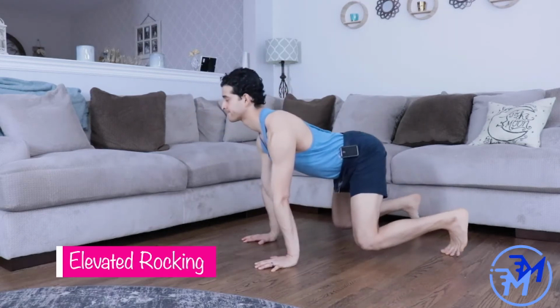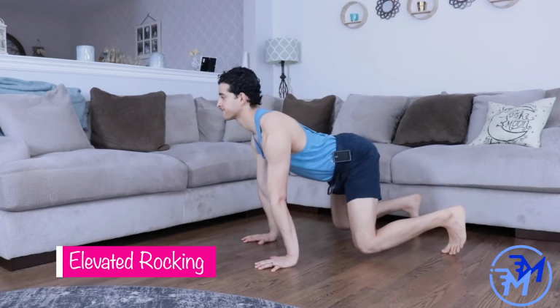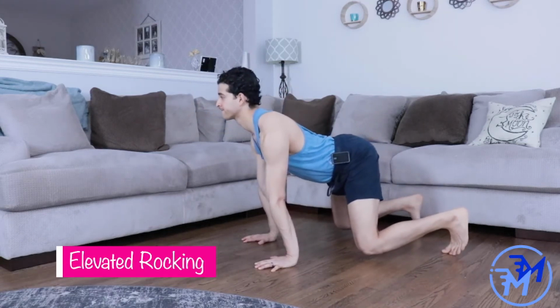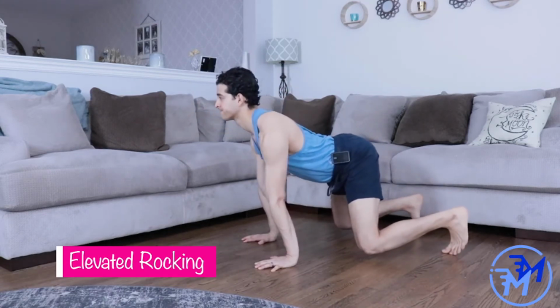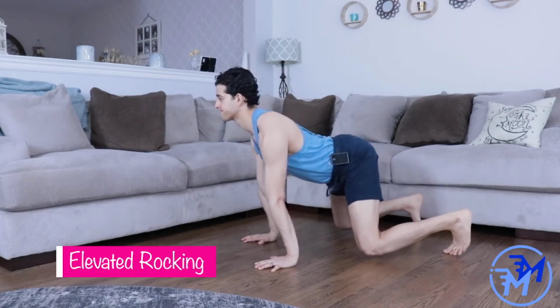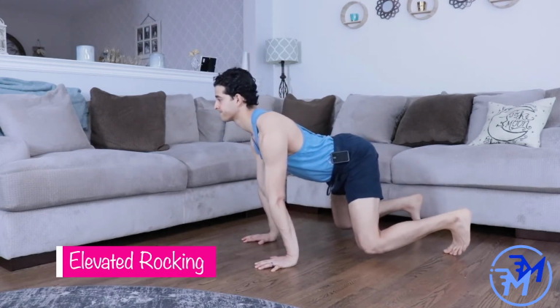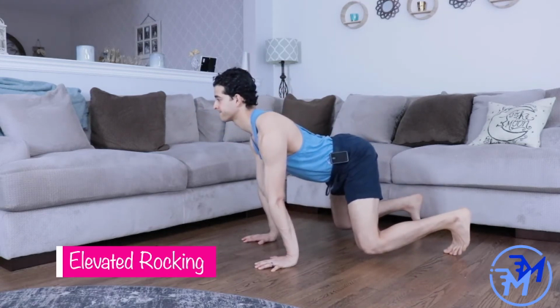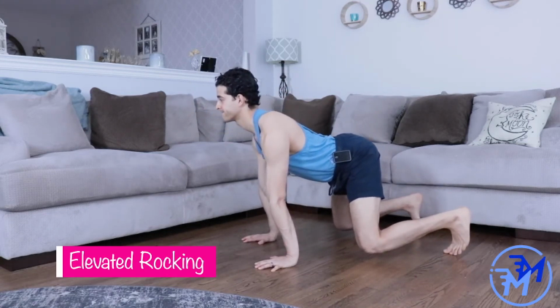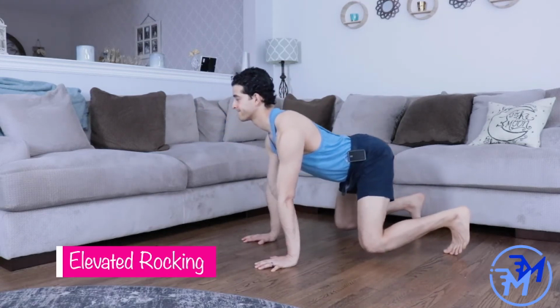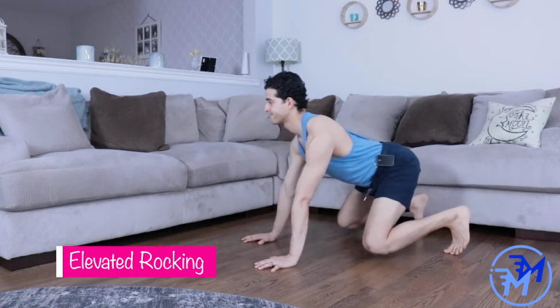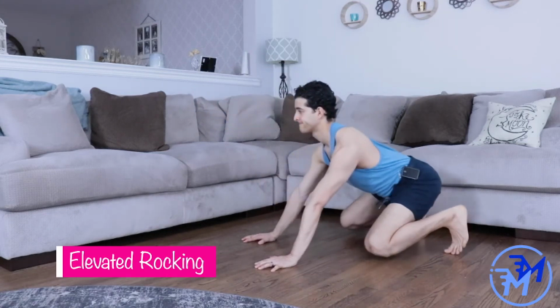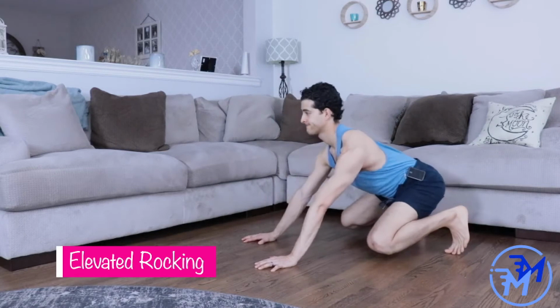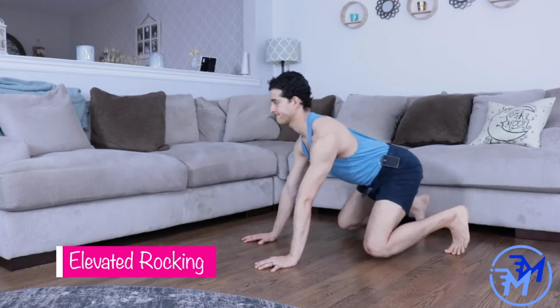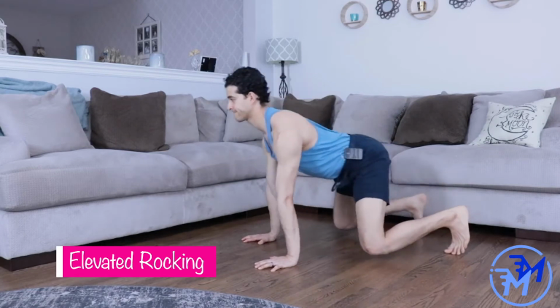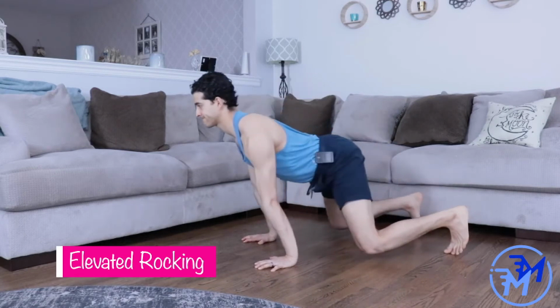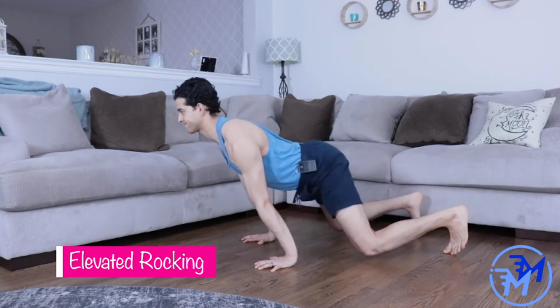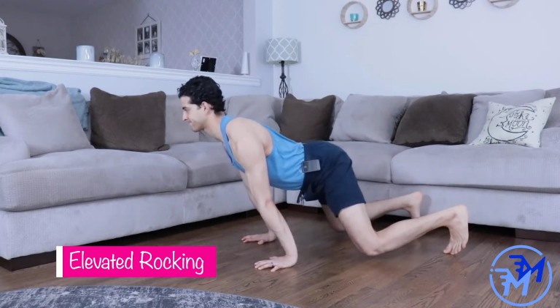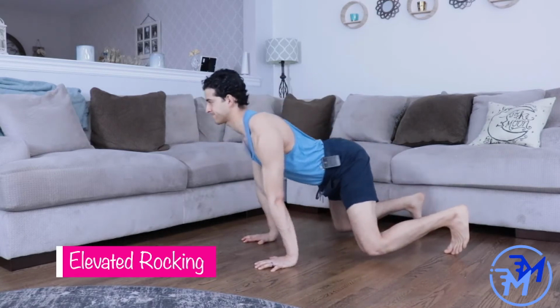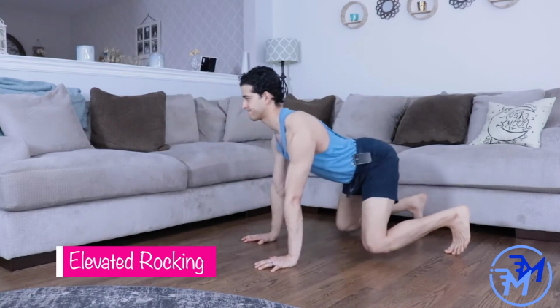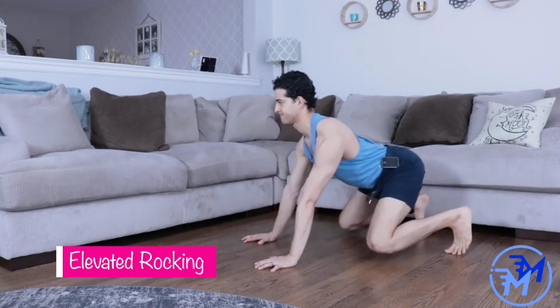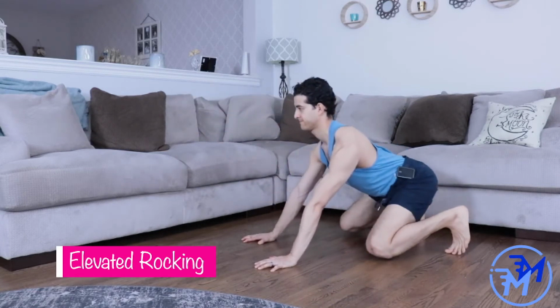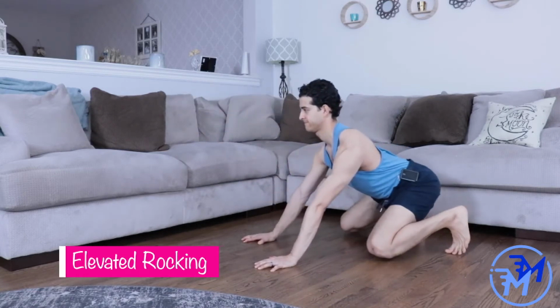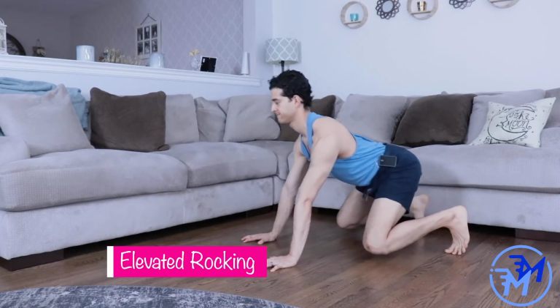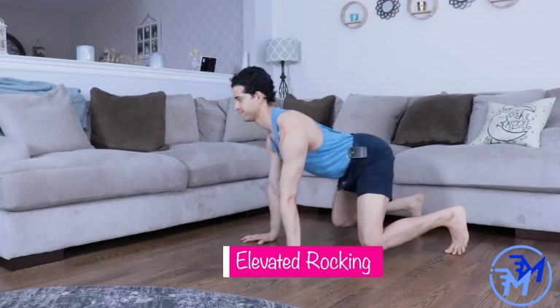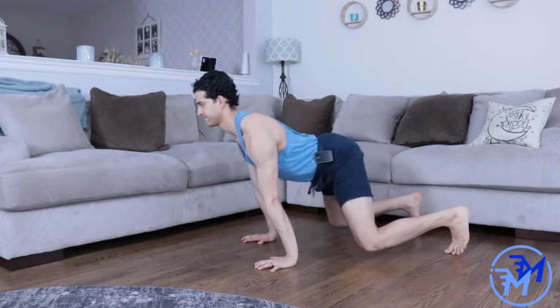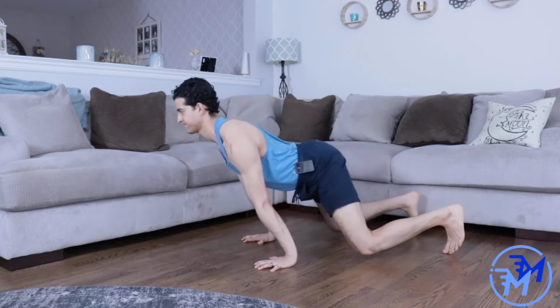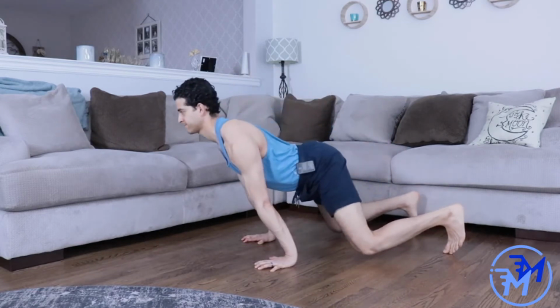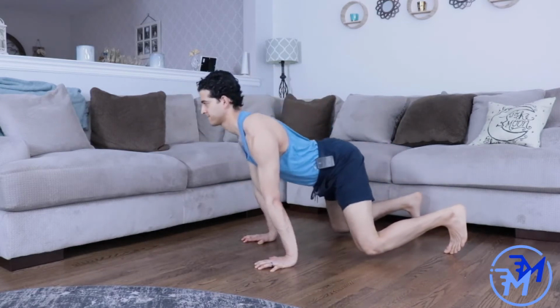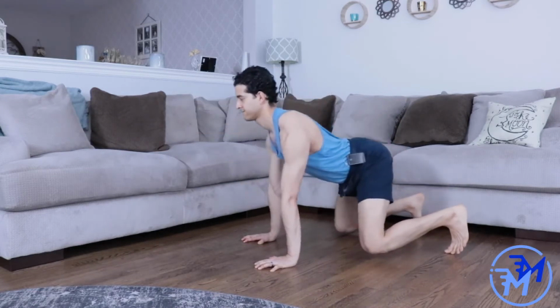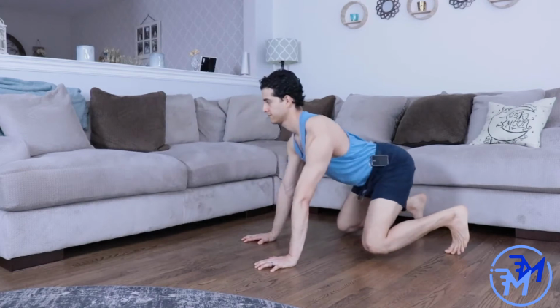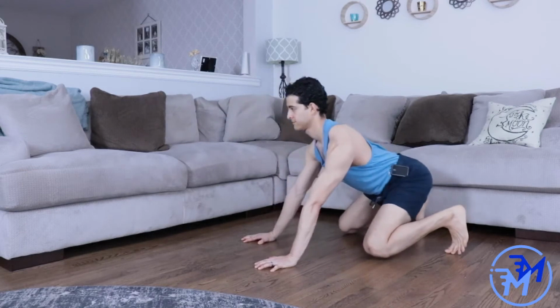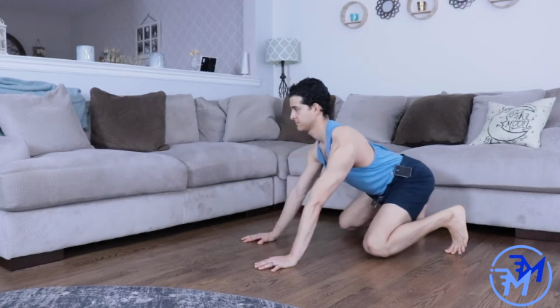Once you get comfortable with your rocking, you can take the knees off the ground for a more advanced version. Nothing changes about the movement, except that your knees are slightly off the ground.